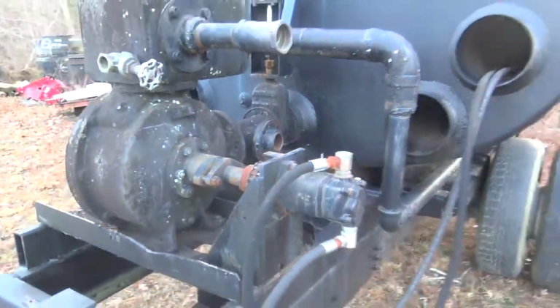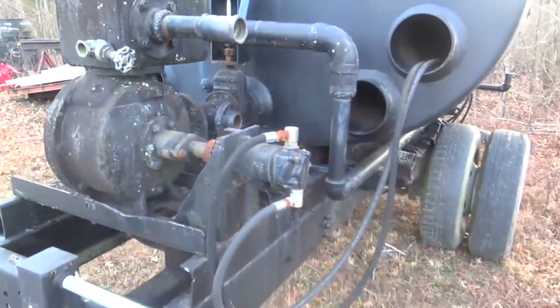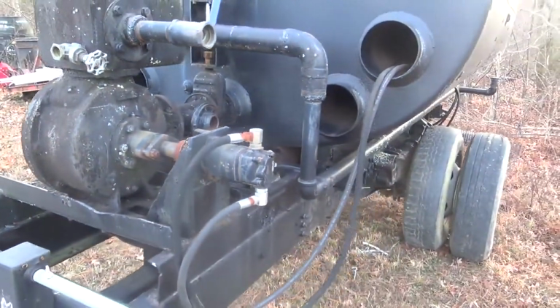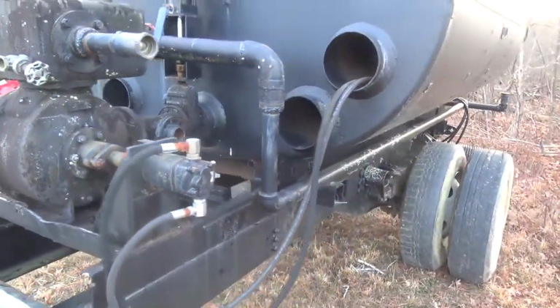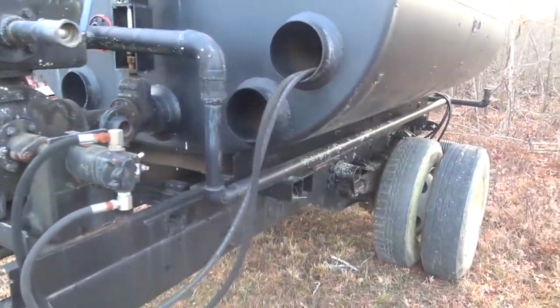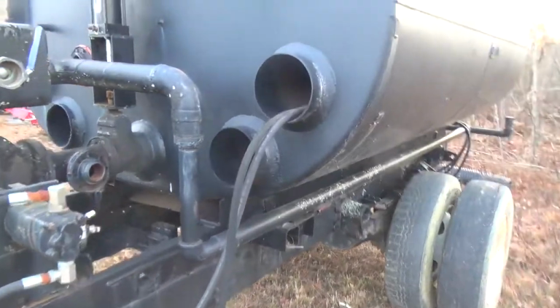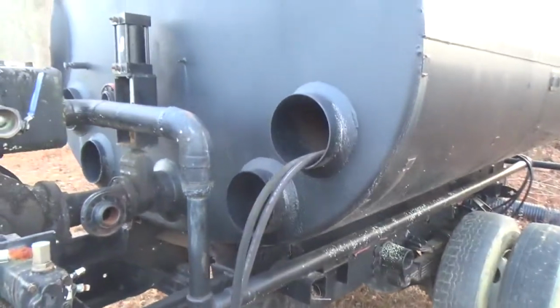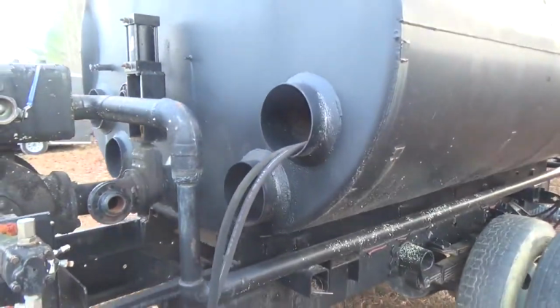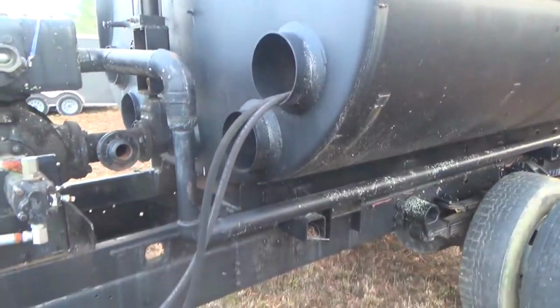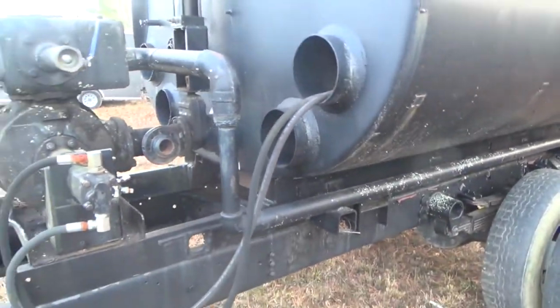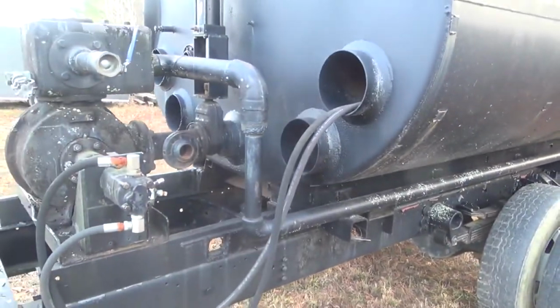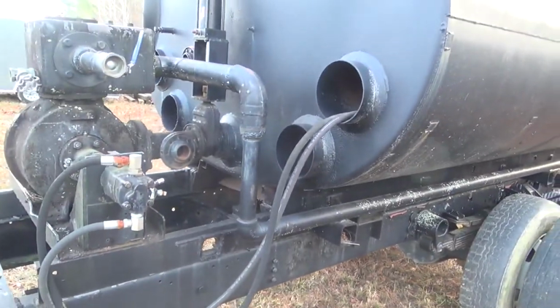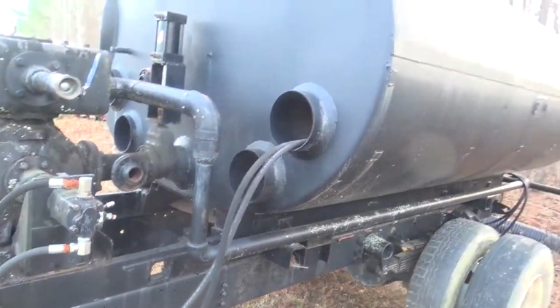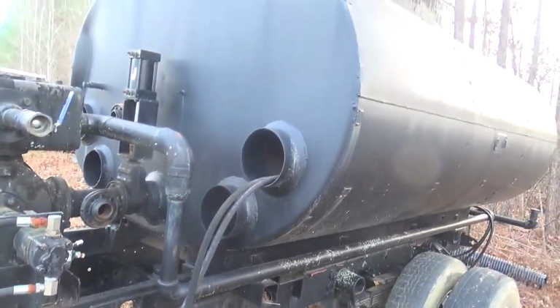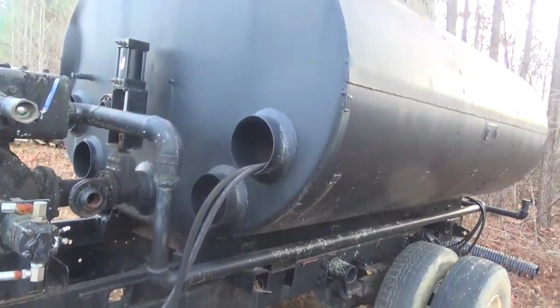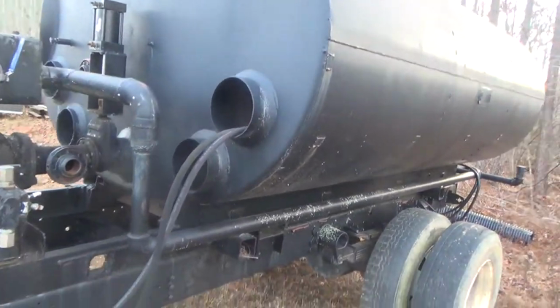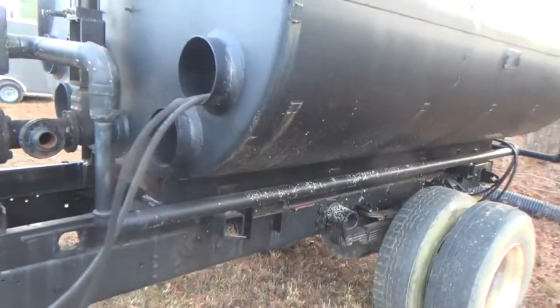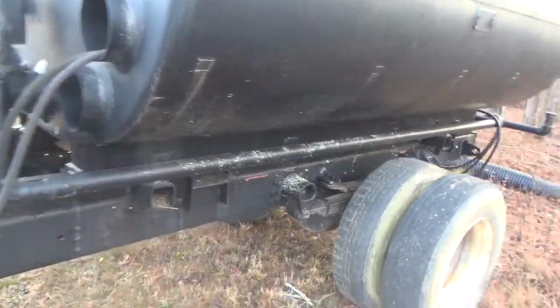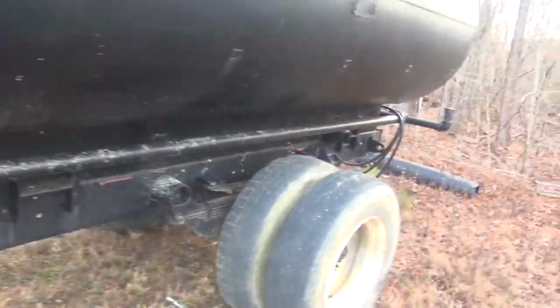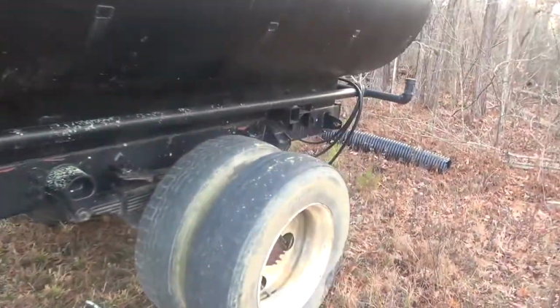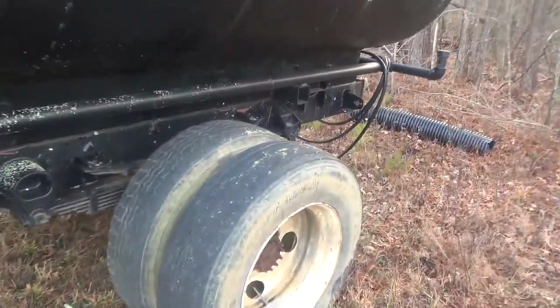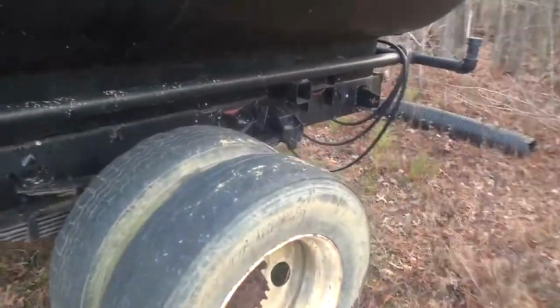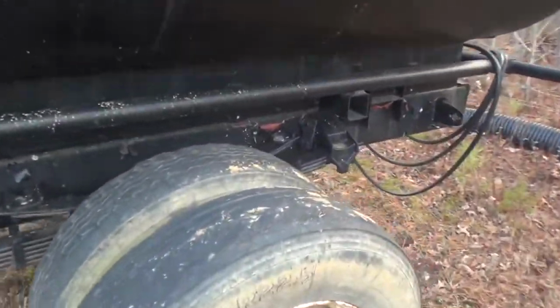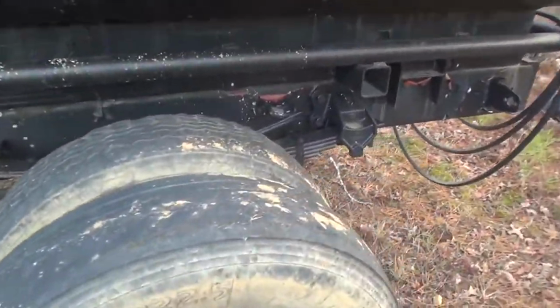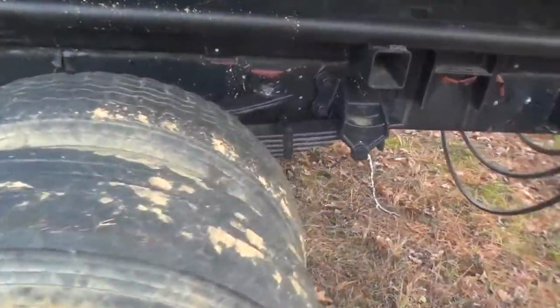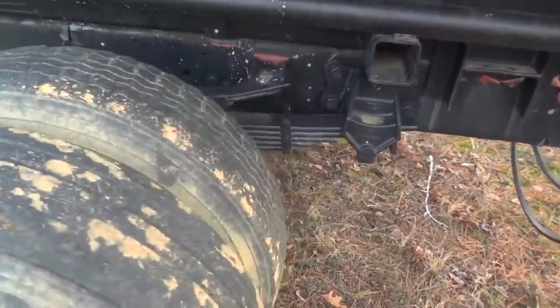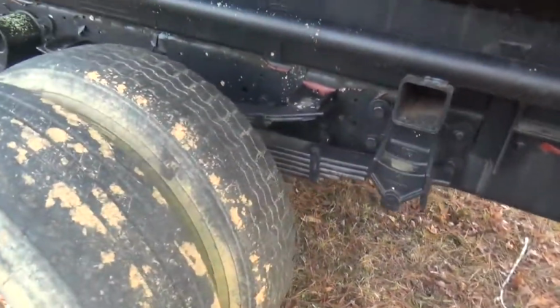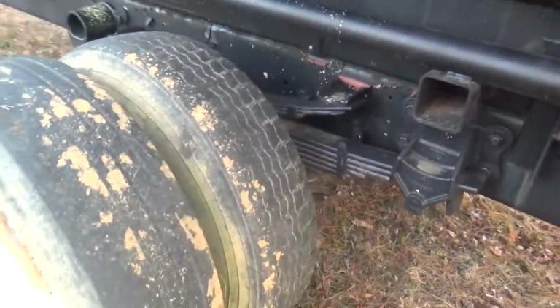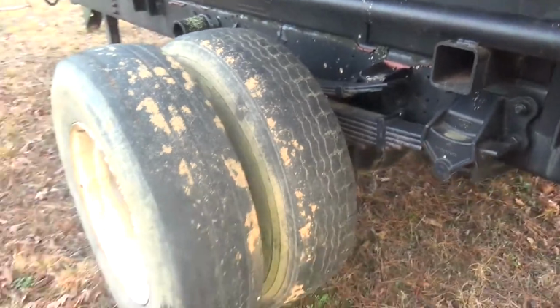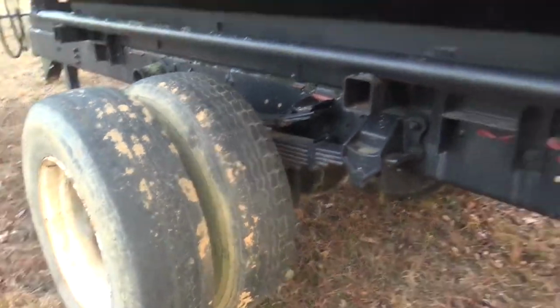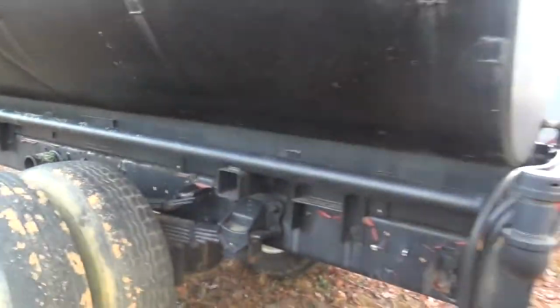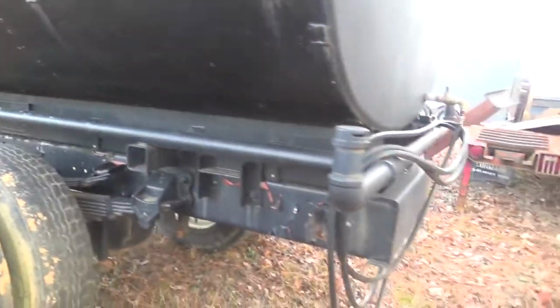The owner states that it works well. They just made it — it was a former tar tank, and they converted it over to a water tank for a construction site. It's on a truck running gear, heavy-duty truck frame.